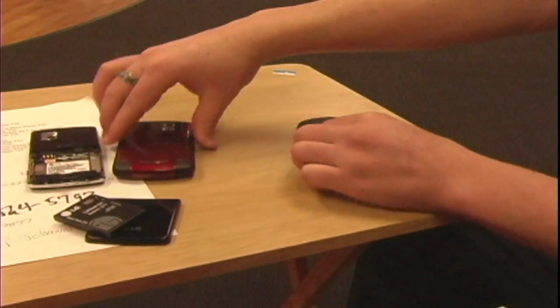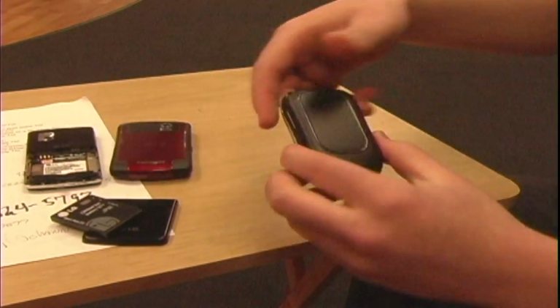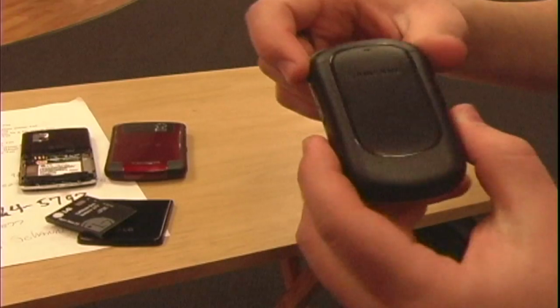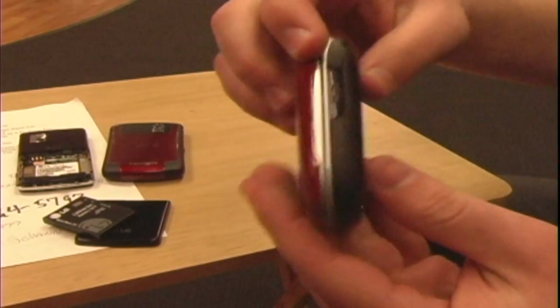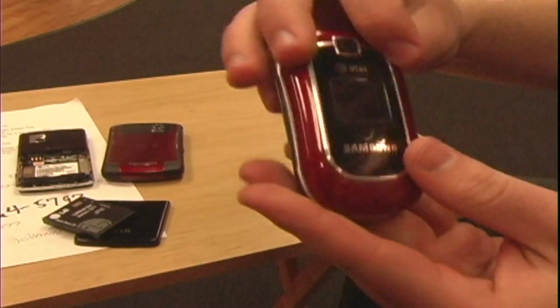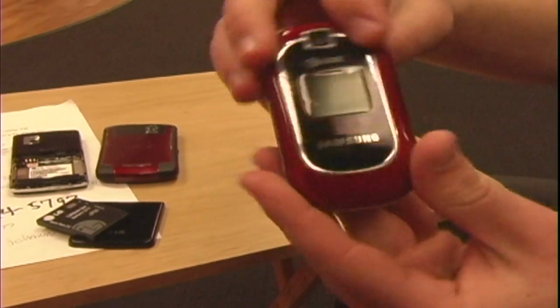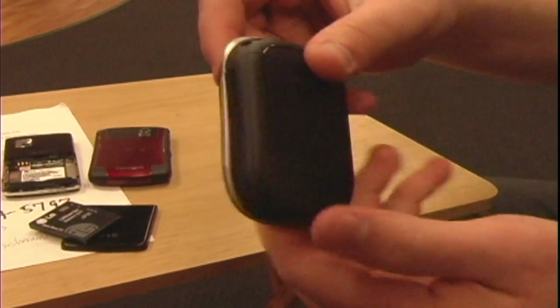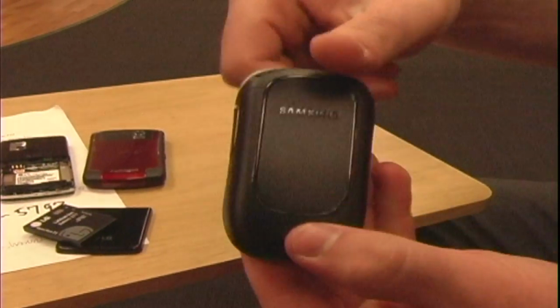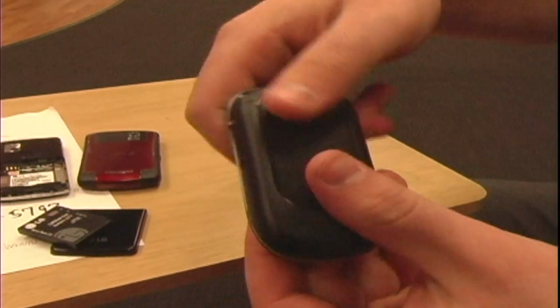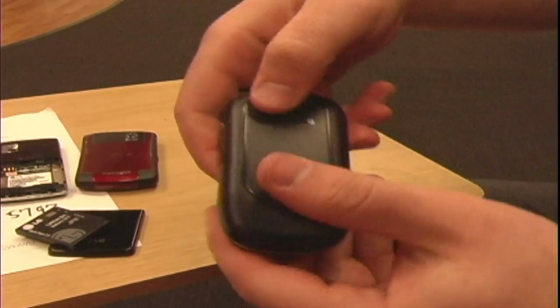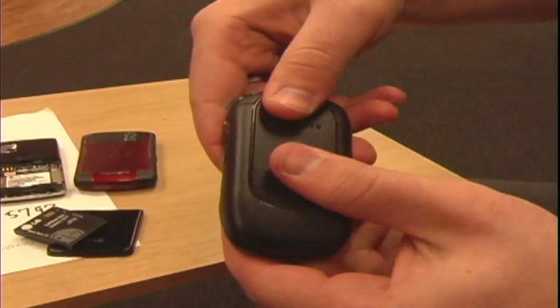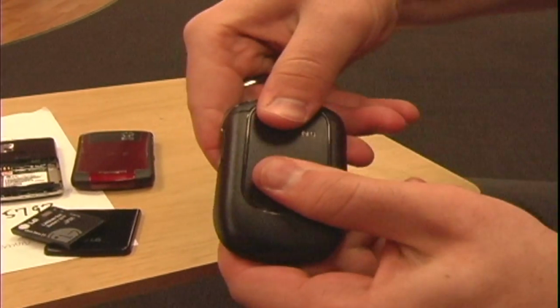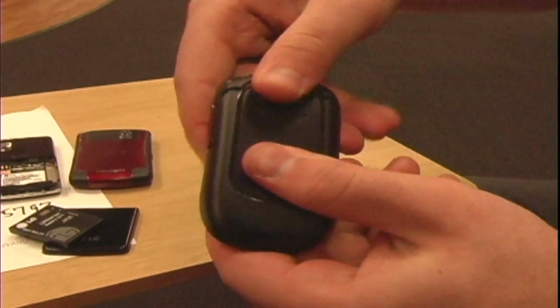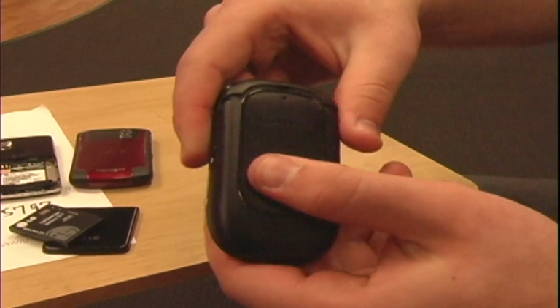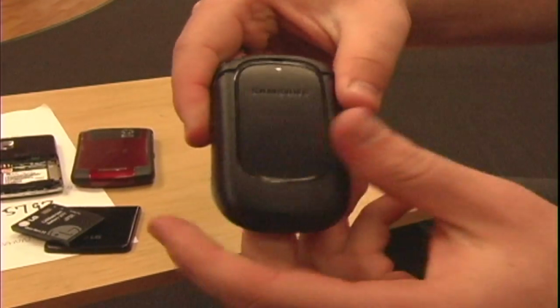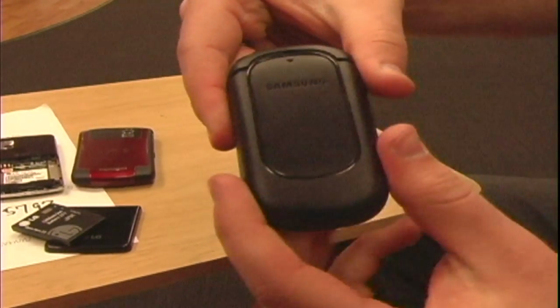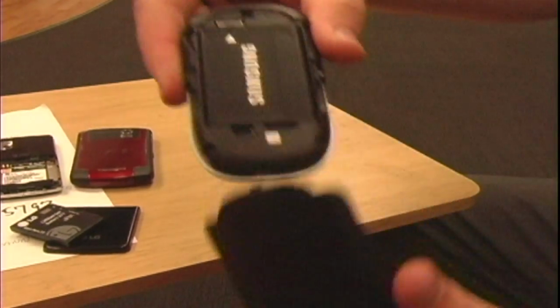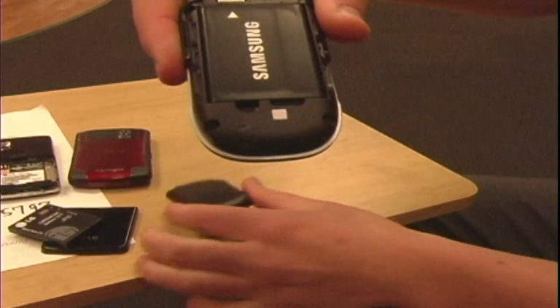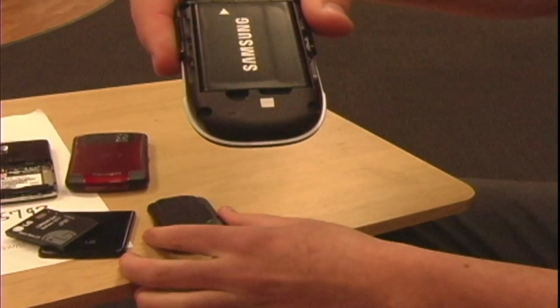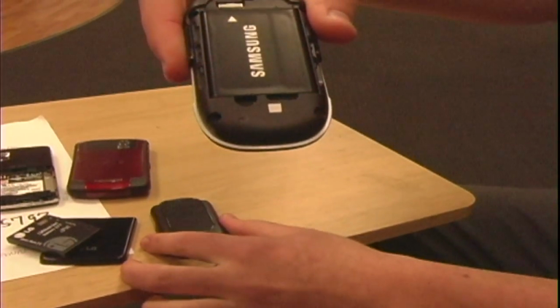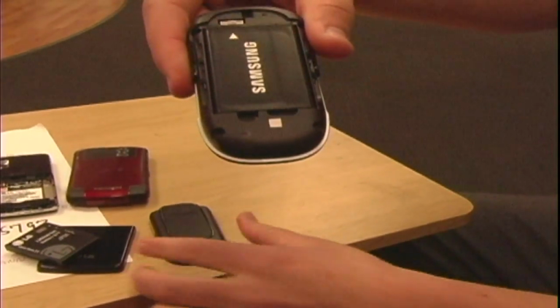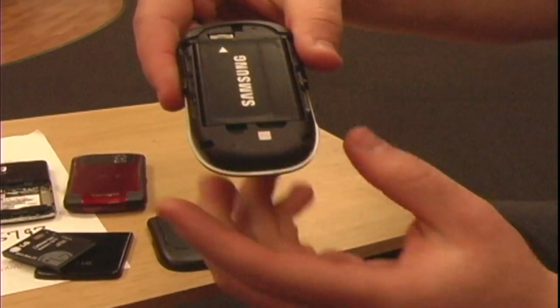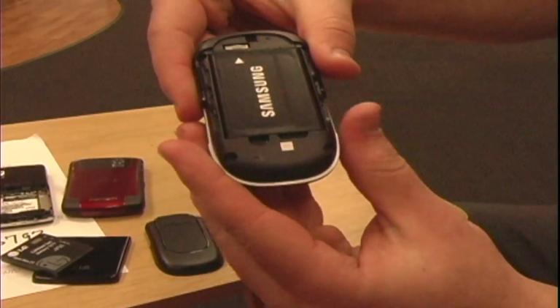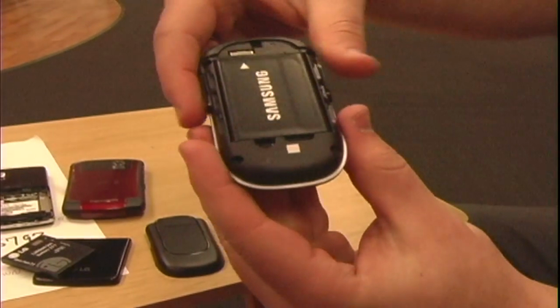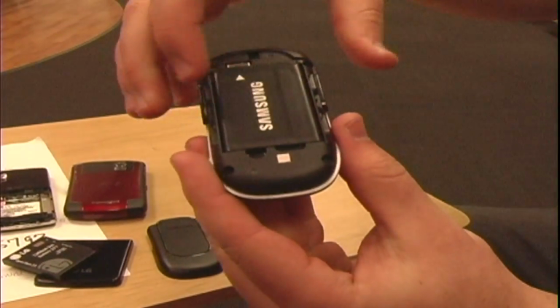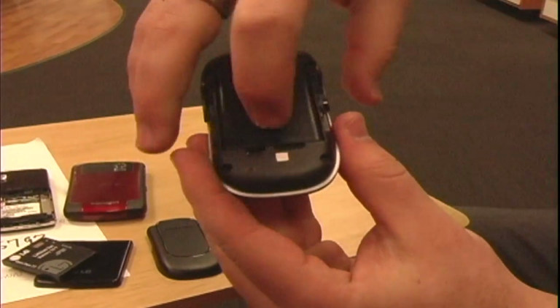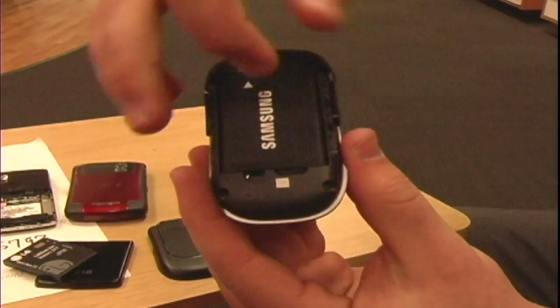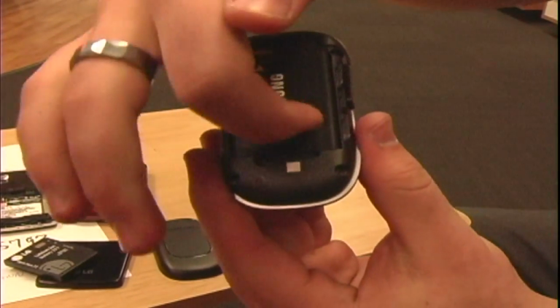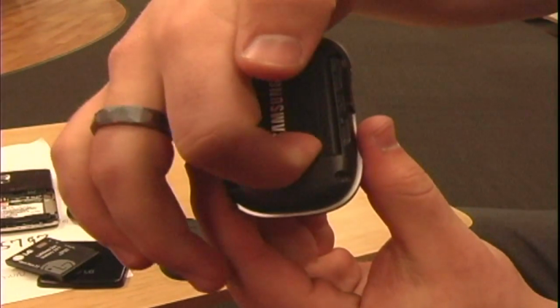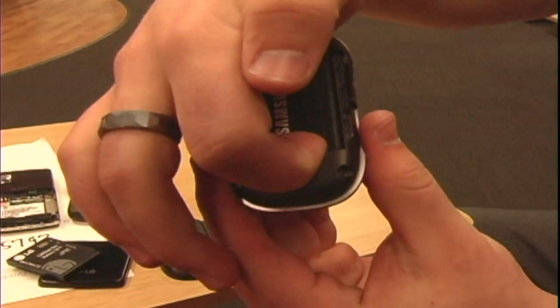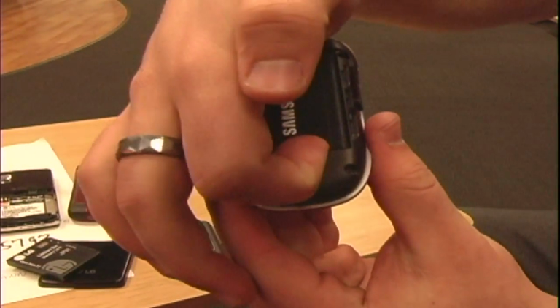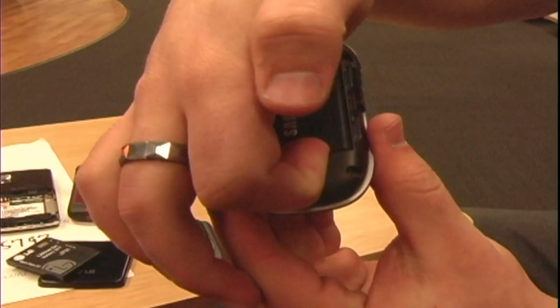Then we have a Samsung 237, the Passion model, one of the most popular phones with AT&T. Same thing — taking the back off, taking the battery out.